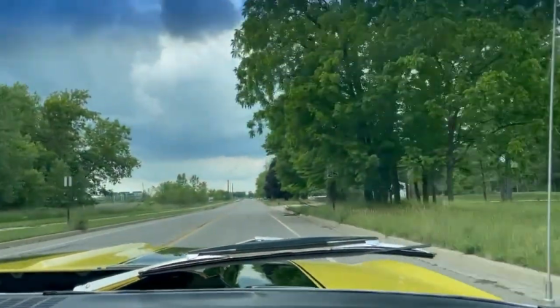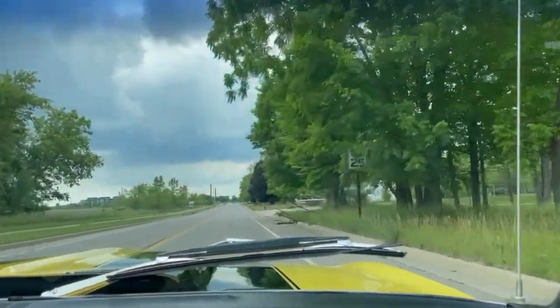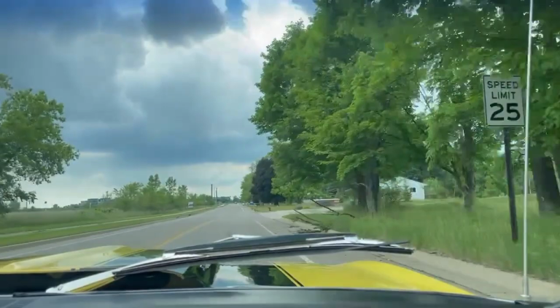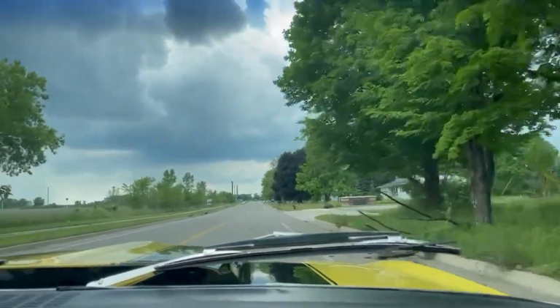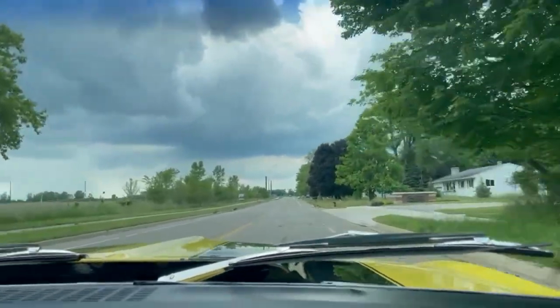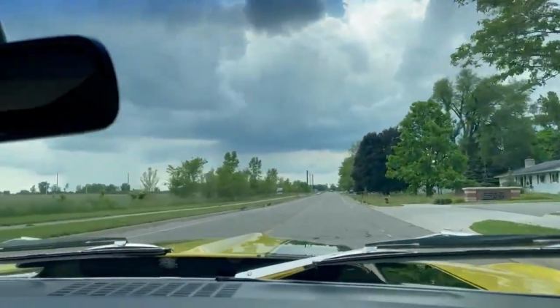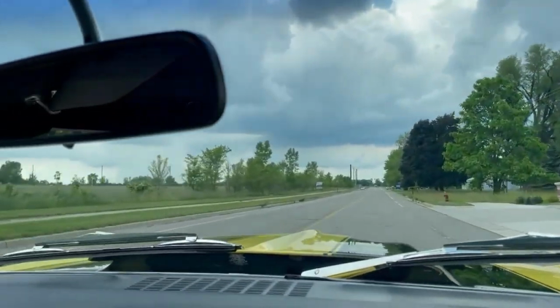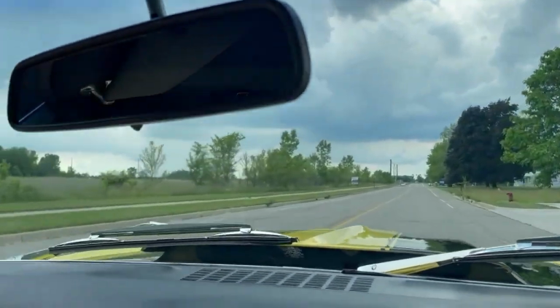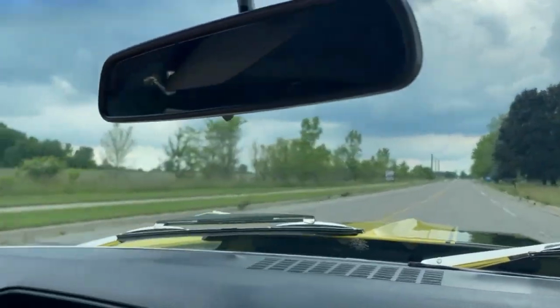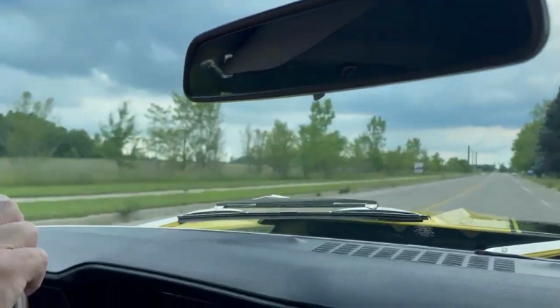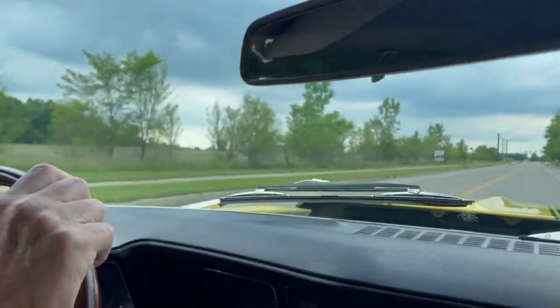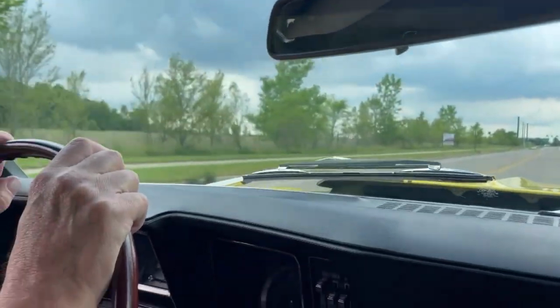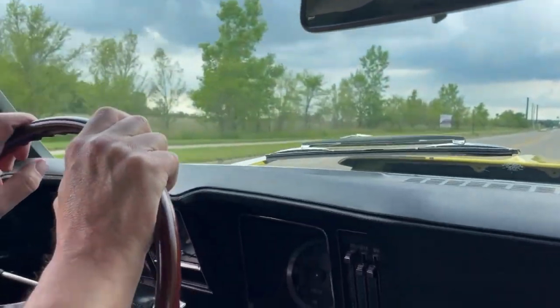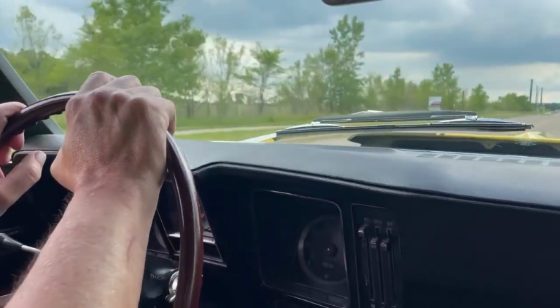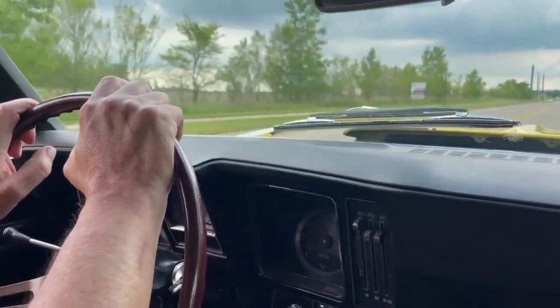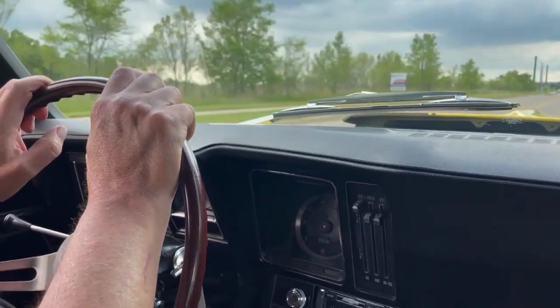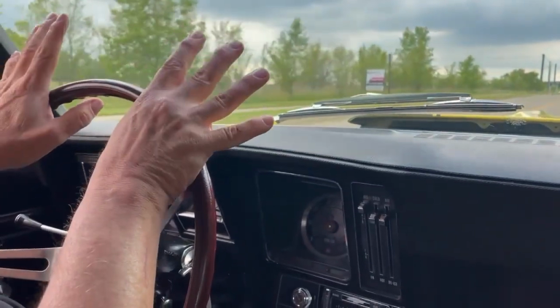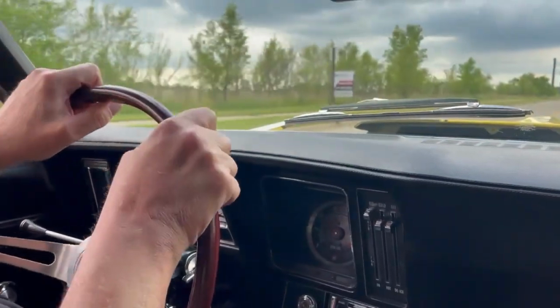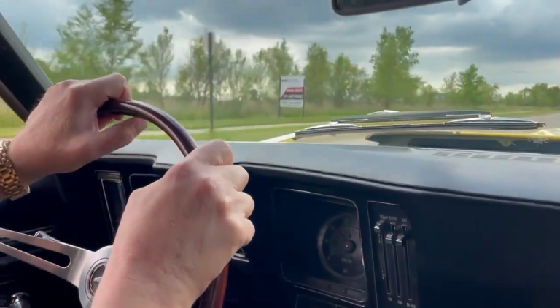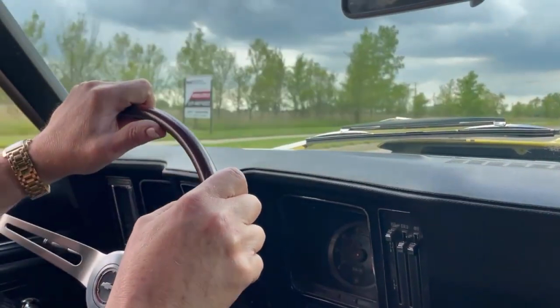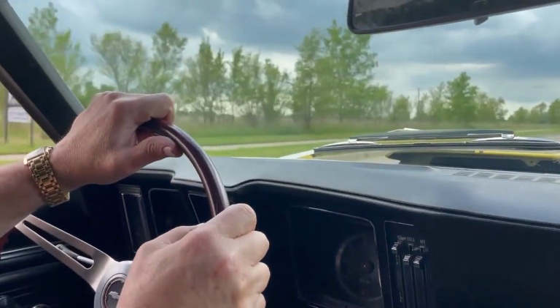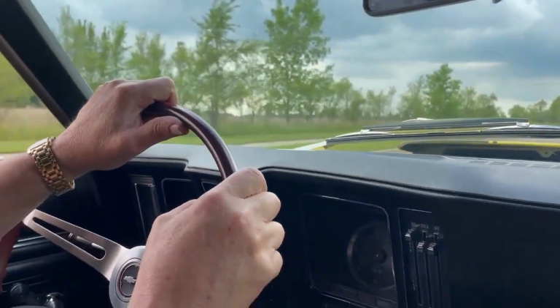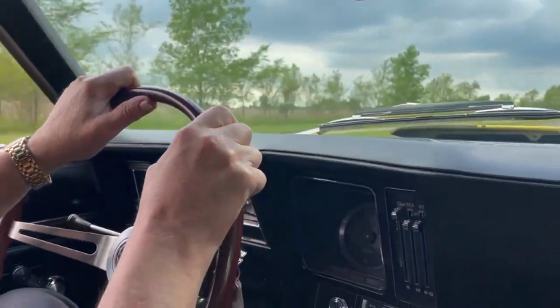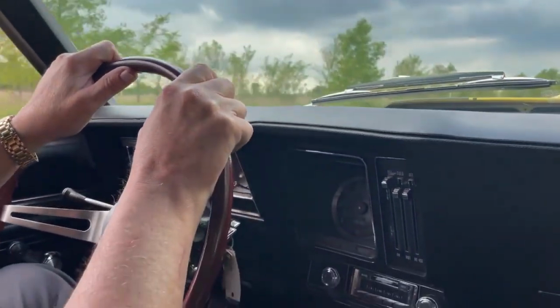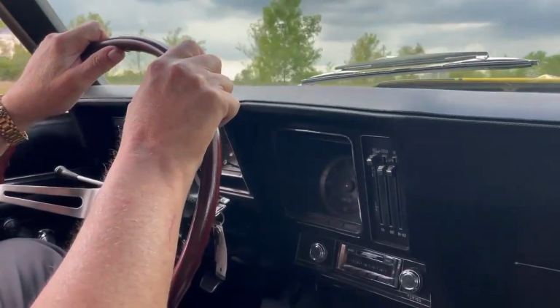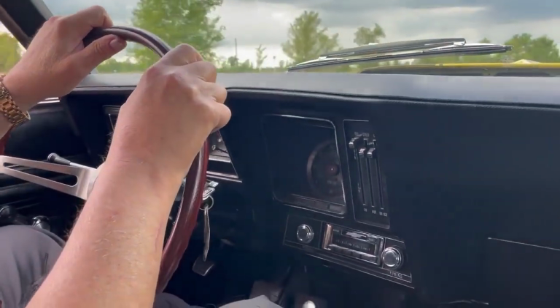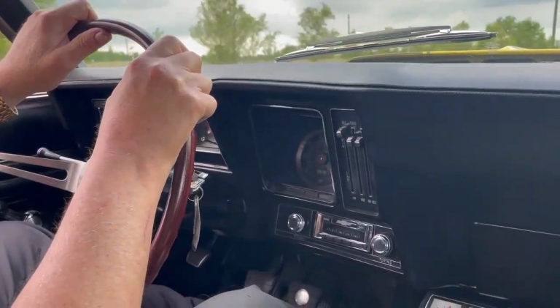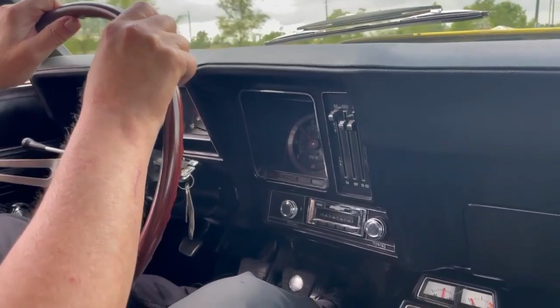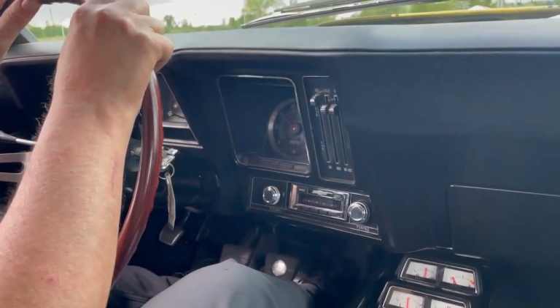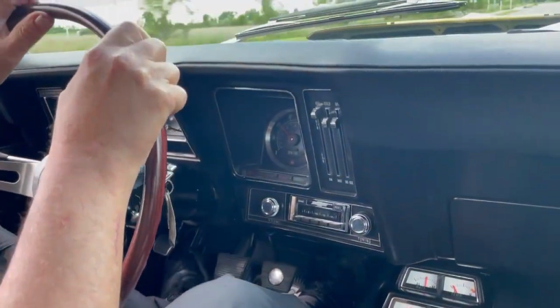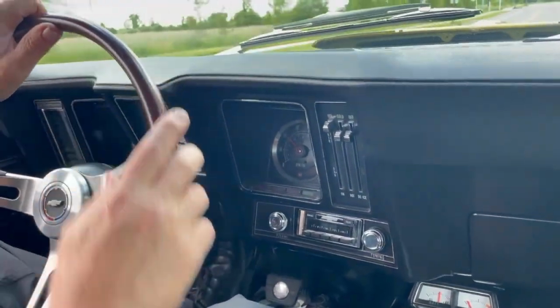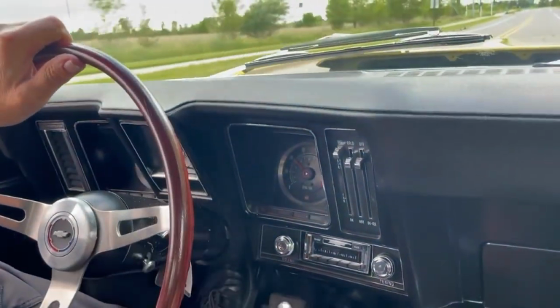This takes me back. I had a 69 Z28 that was new — 69 — and I traded it just before my first GoPro Camaro. So these are great cars, great fun to drive.